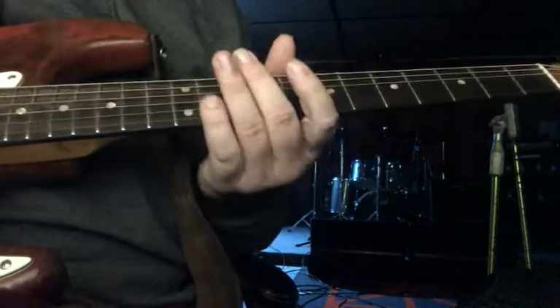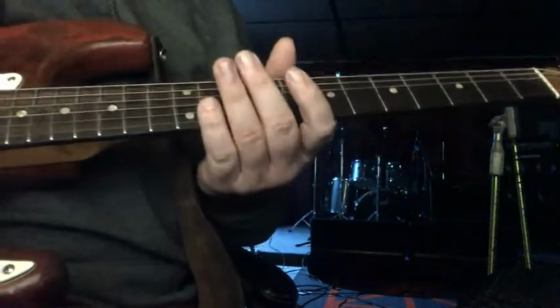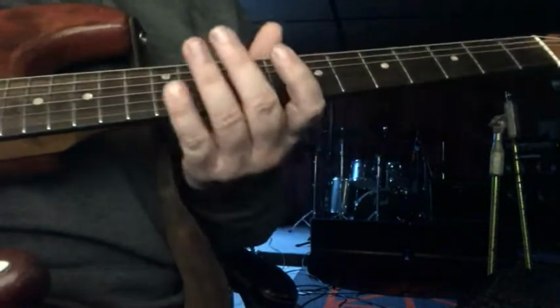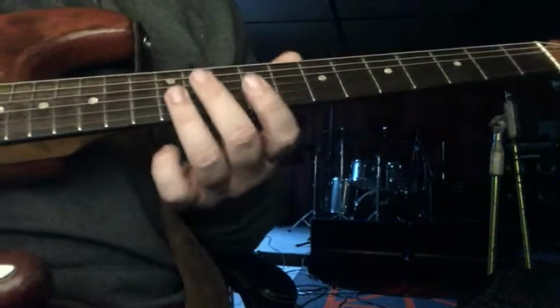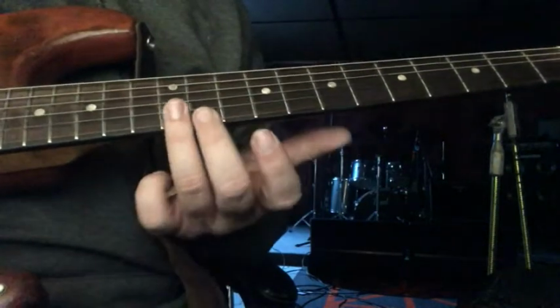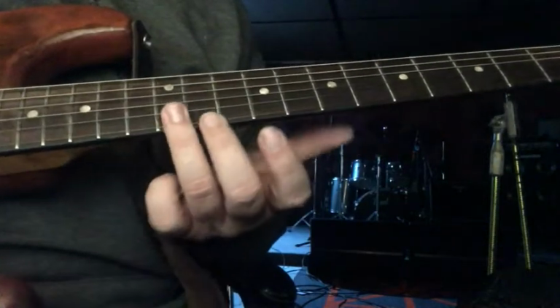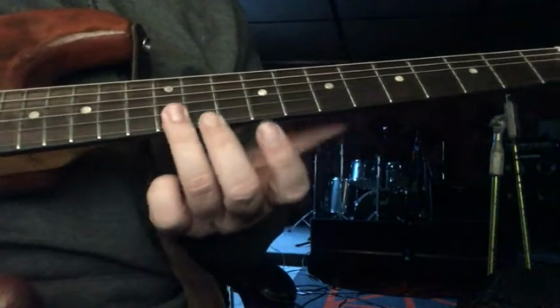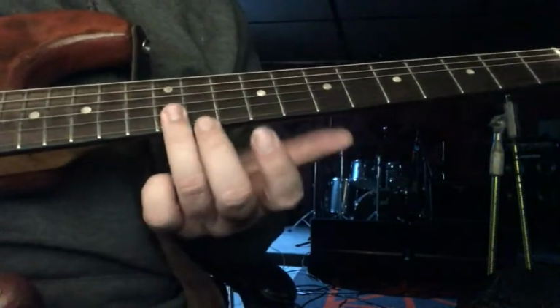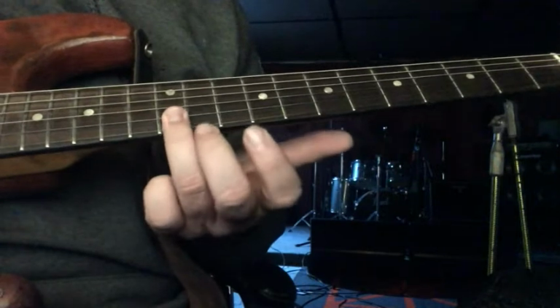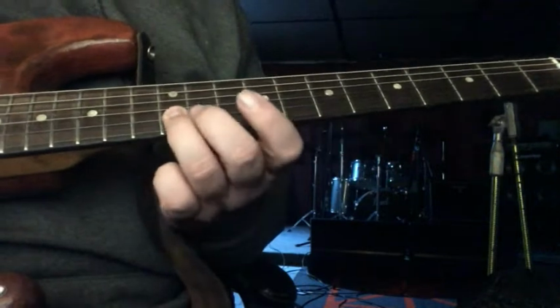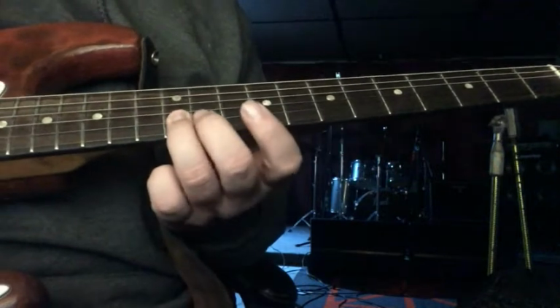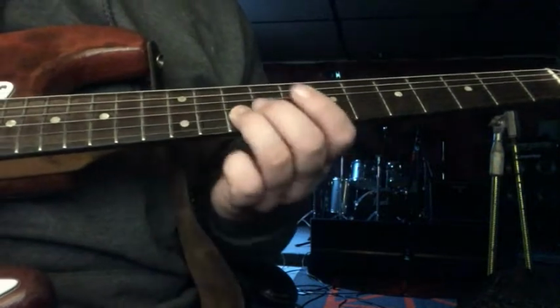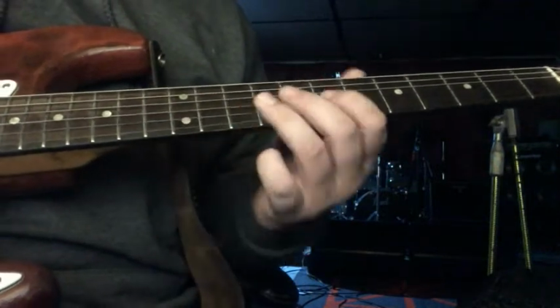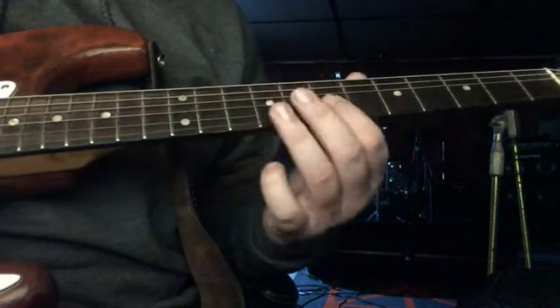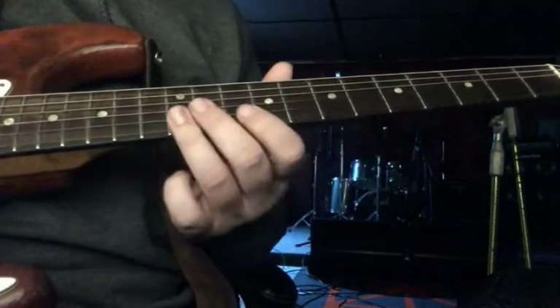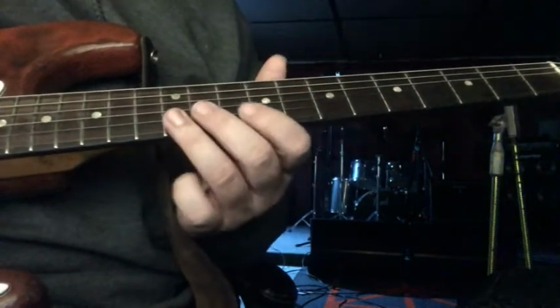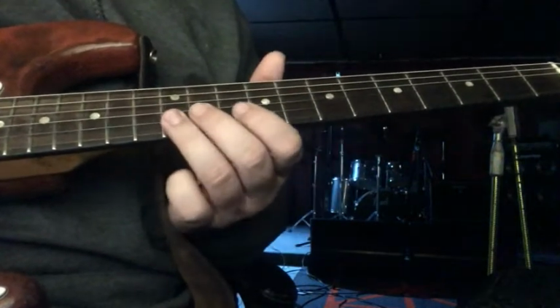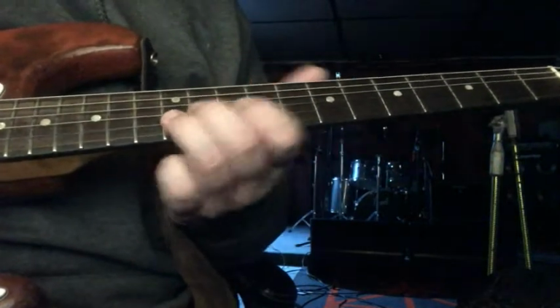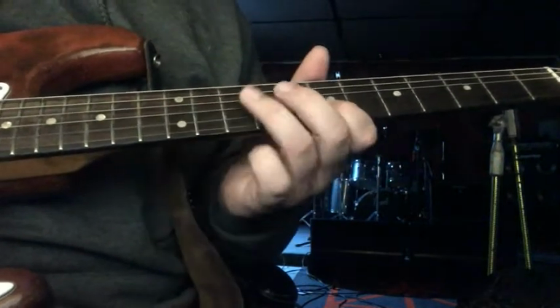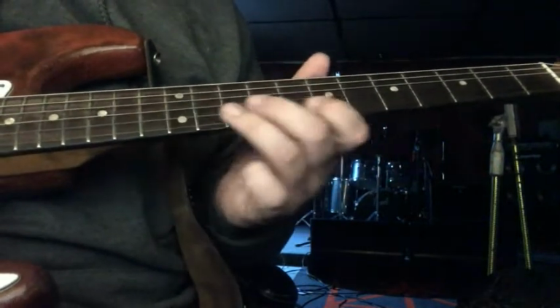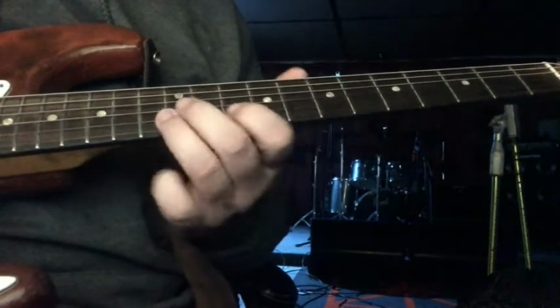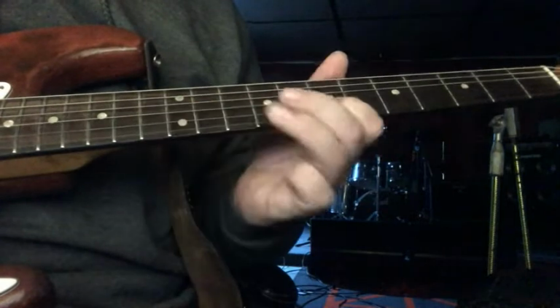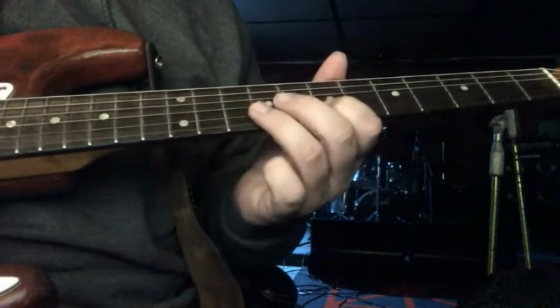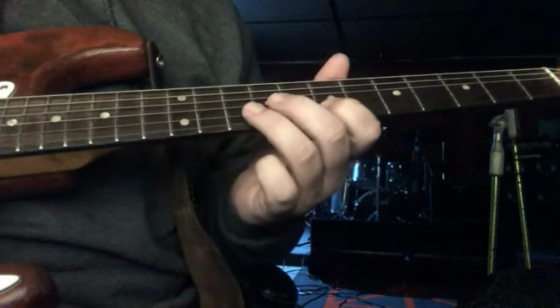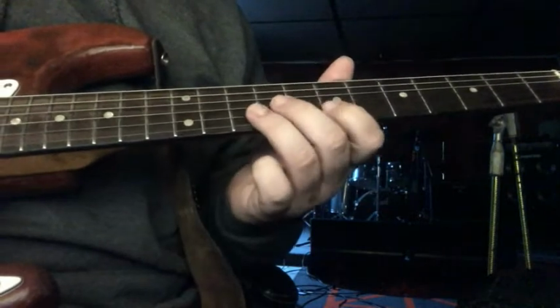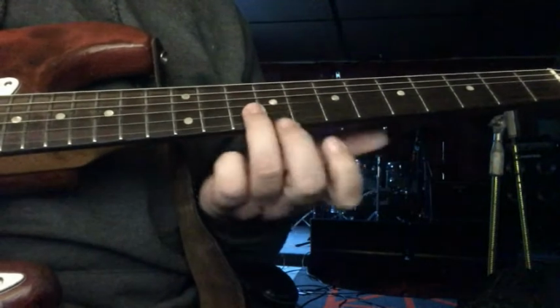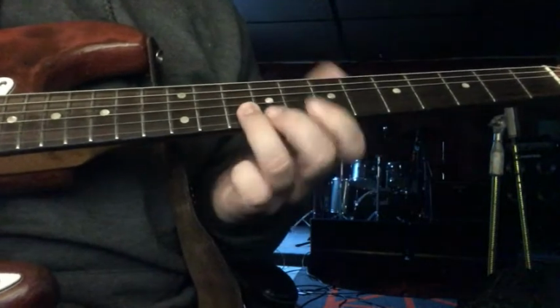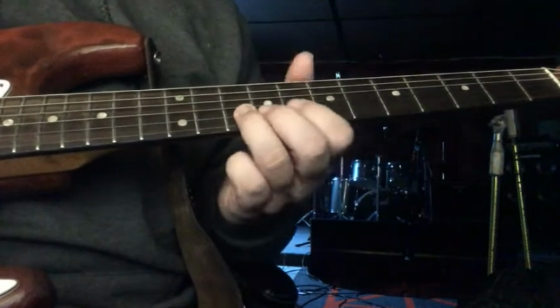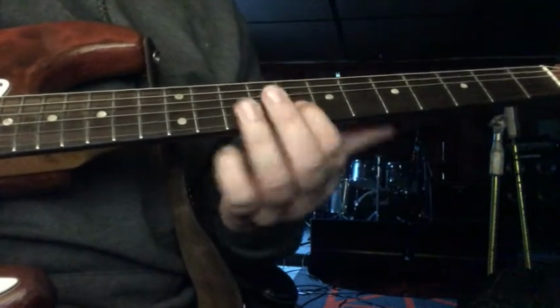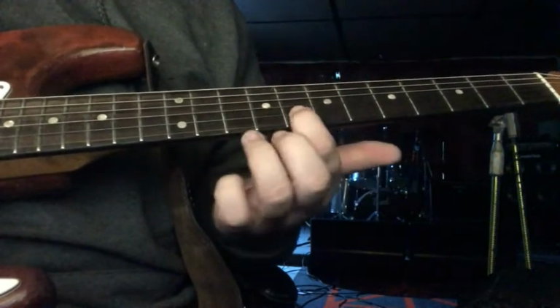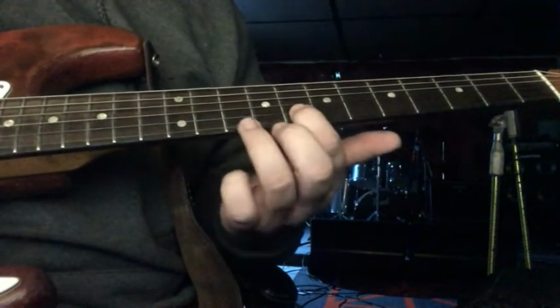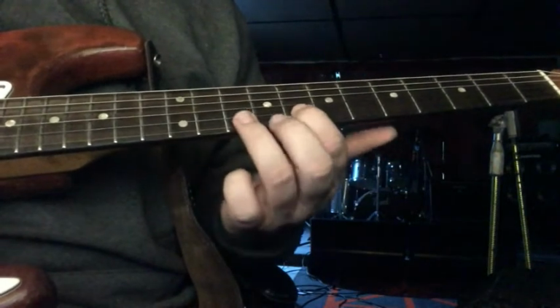Alright, so what I'm doing is on the B string, I'm on the 12th fret, sliding down to the 10th and pulling off to the 7th. And then 10, 8 on the B string.